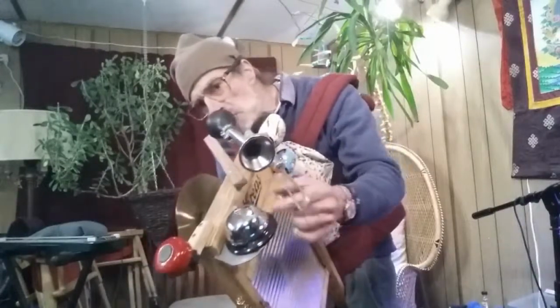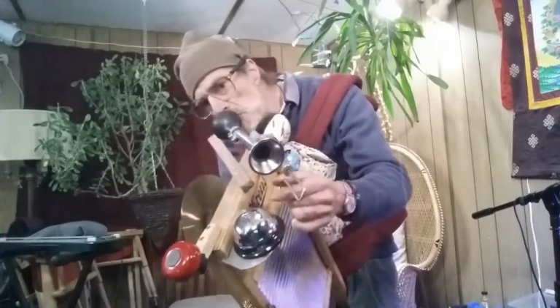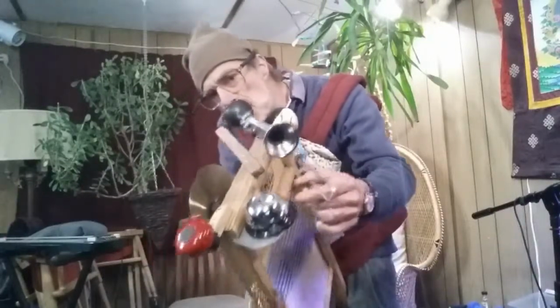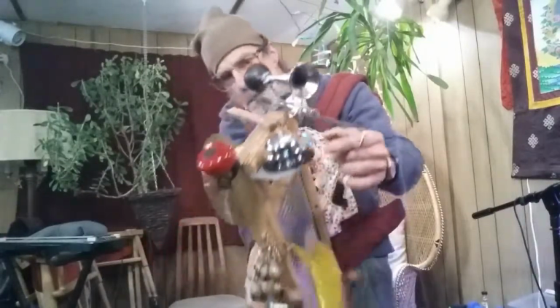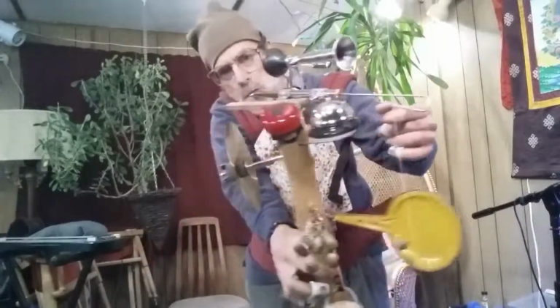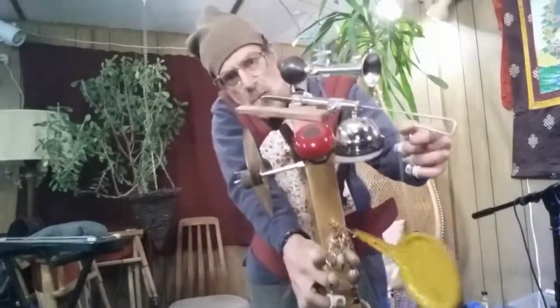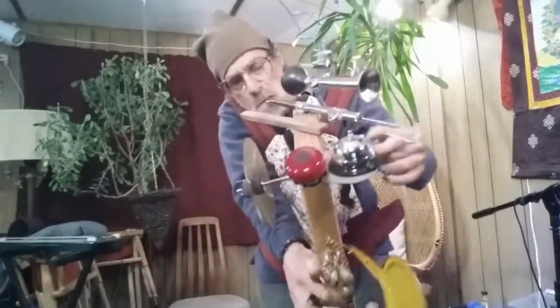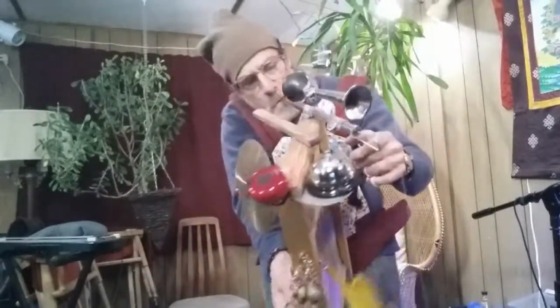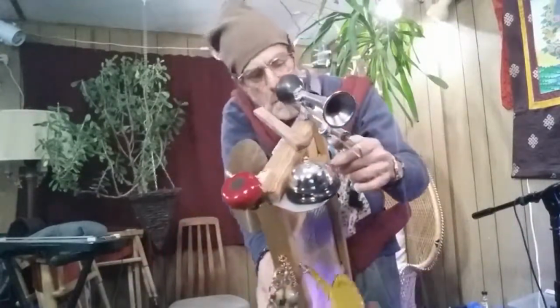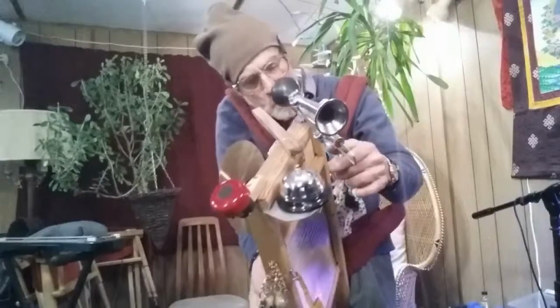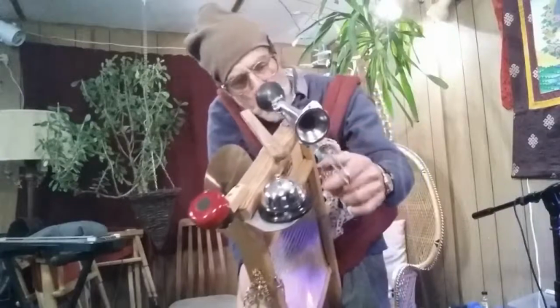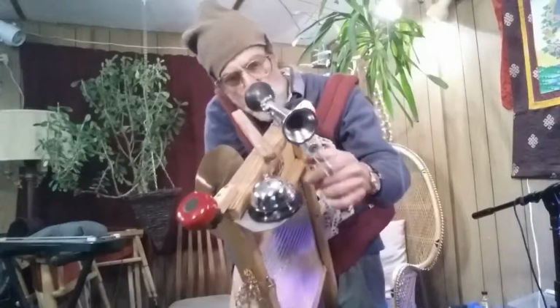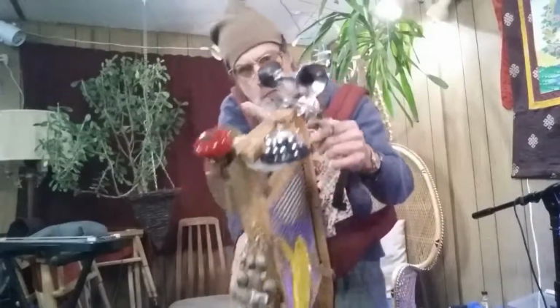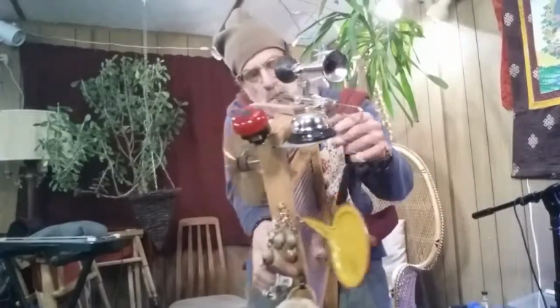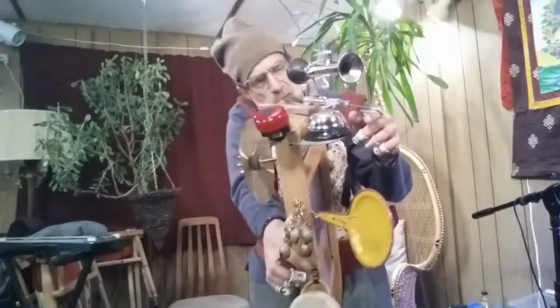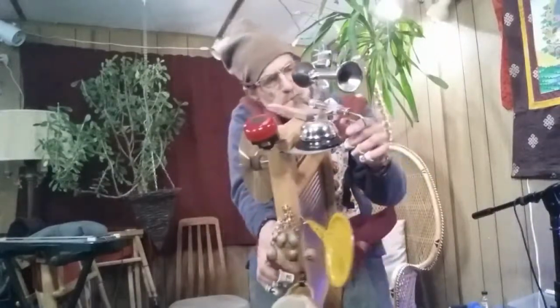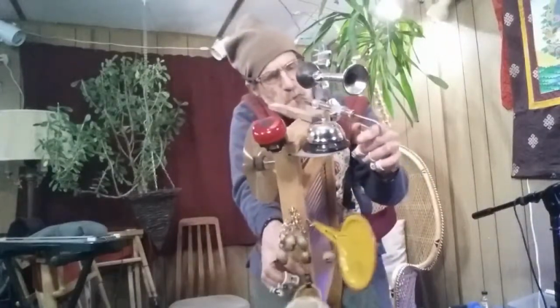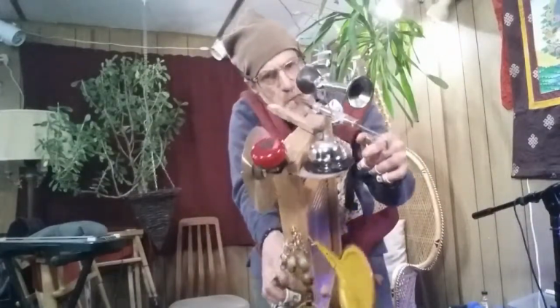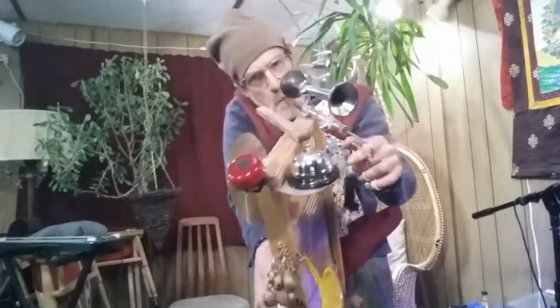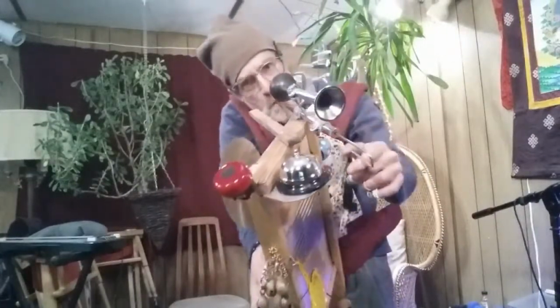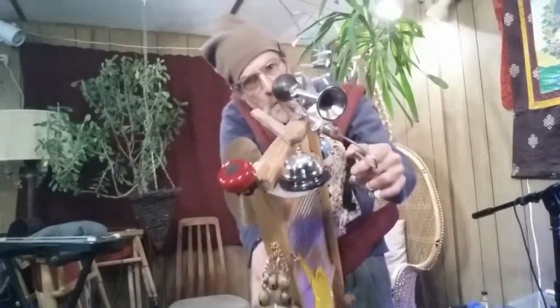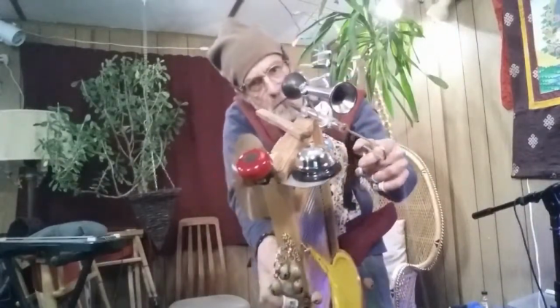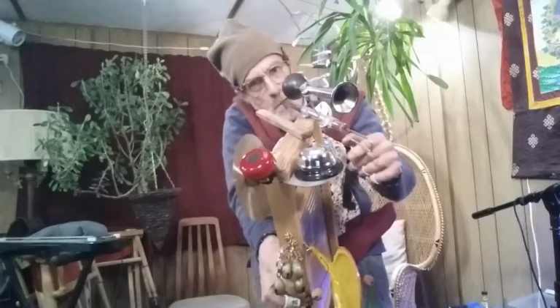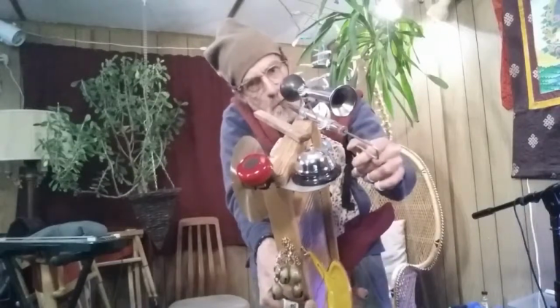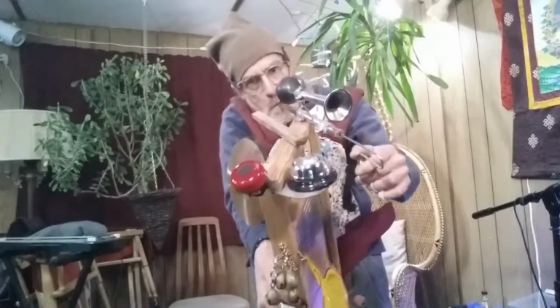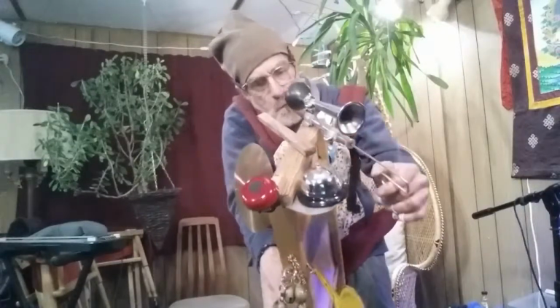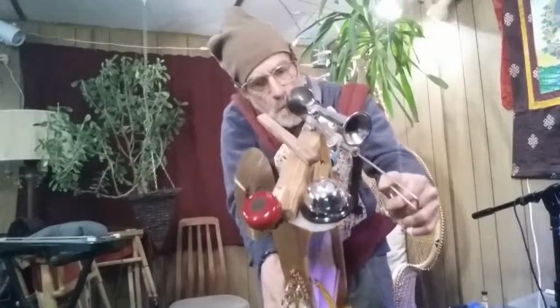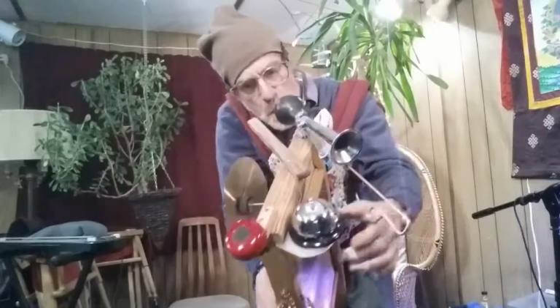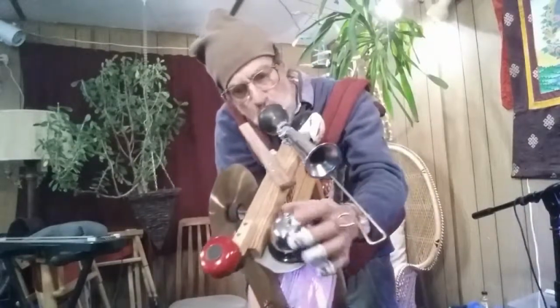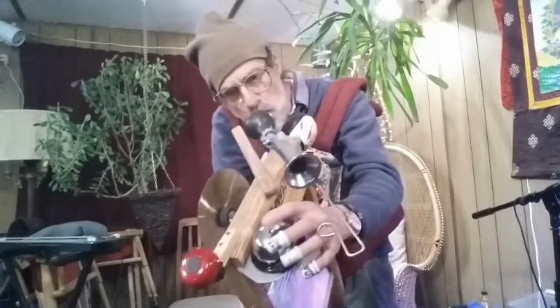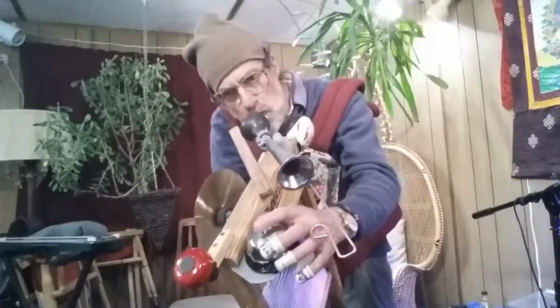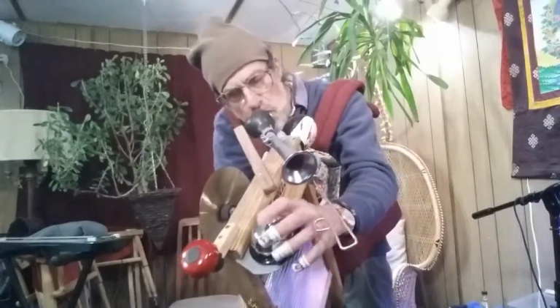And then there's the cymbal, which is also a good instrument, and various other implements for knocking and banging in various ways, as you will see on the video.